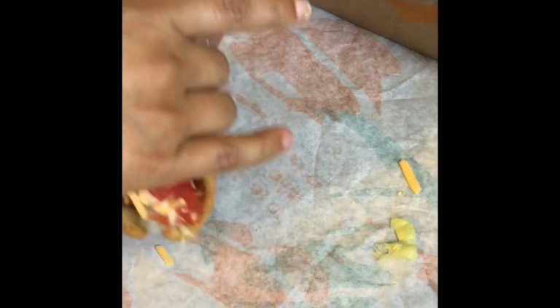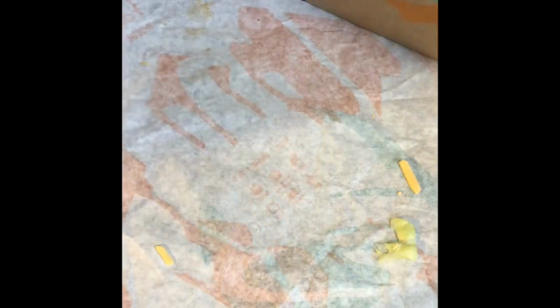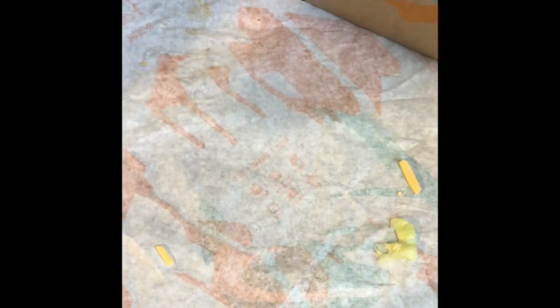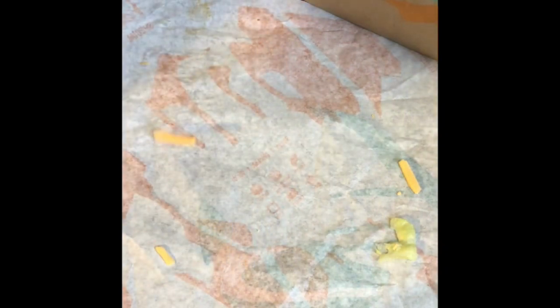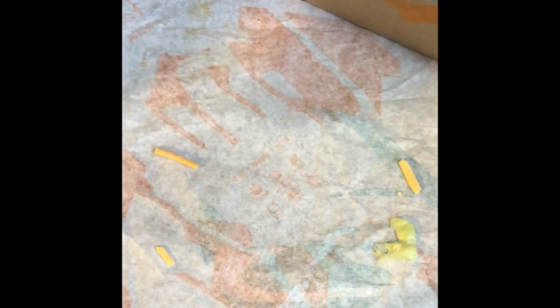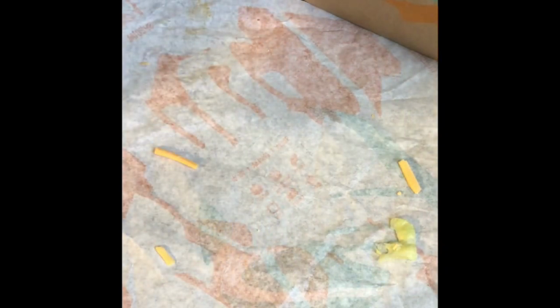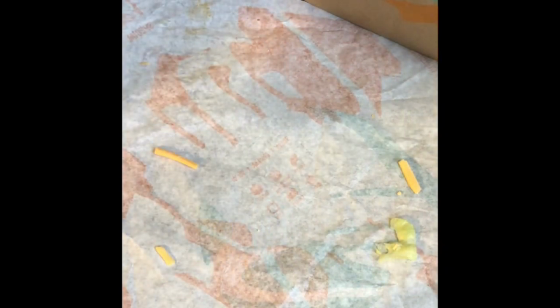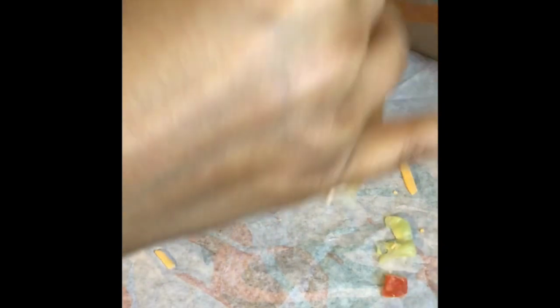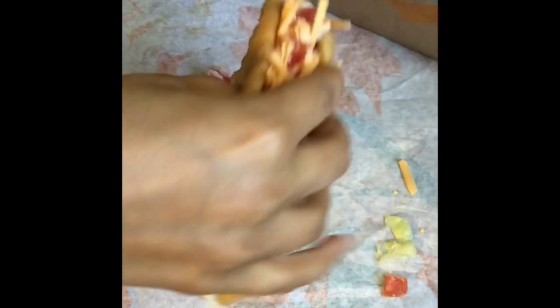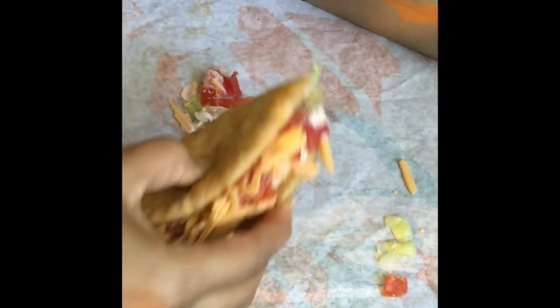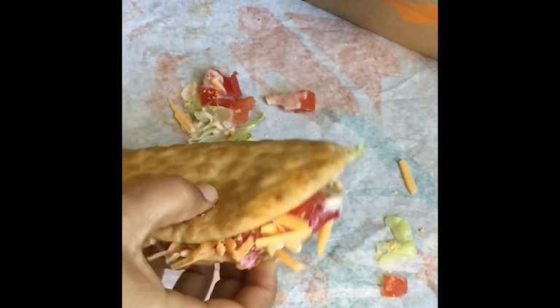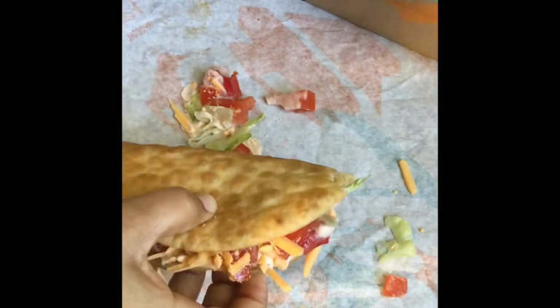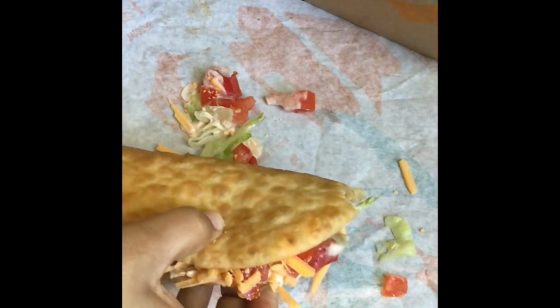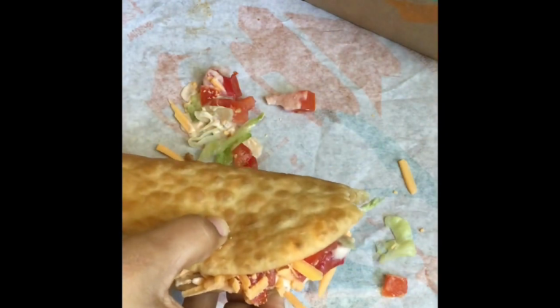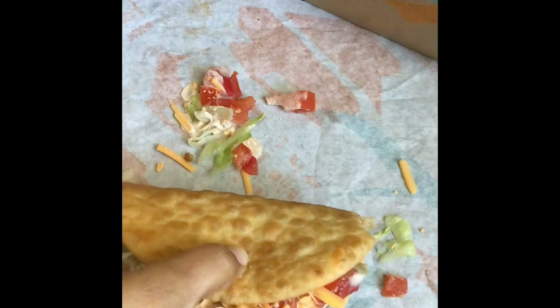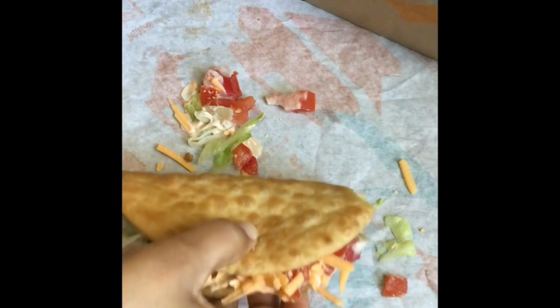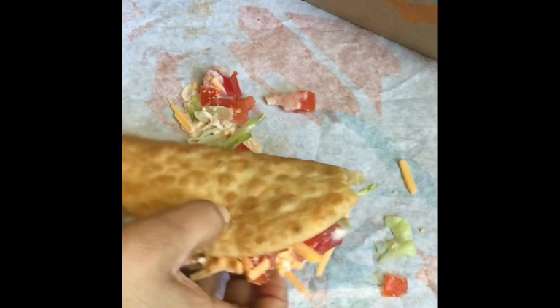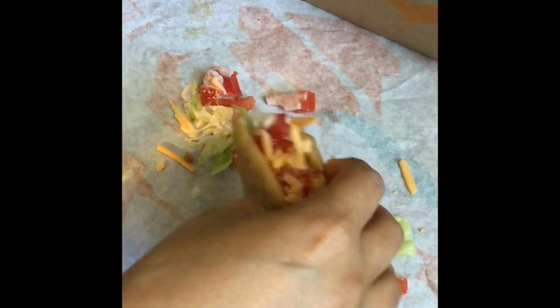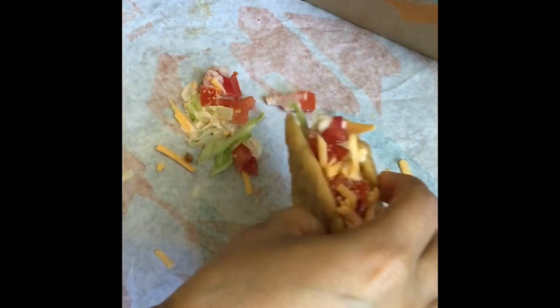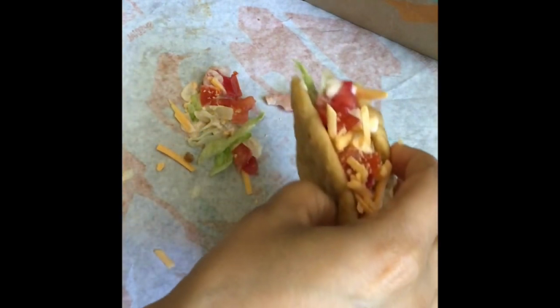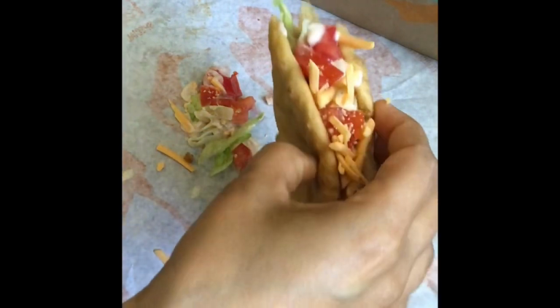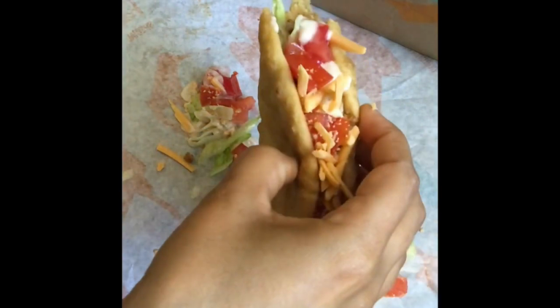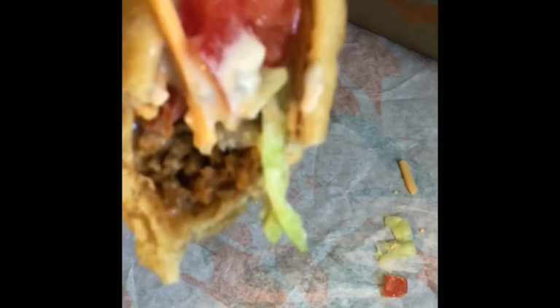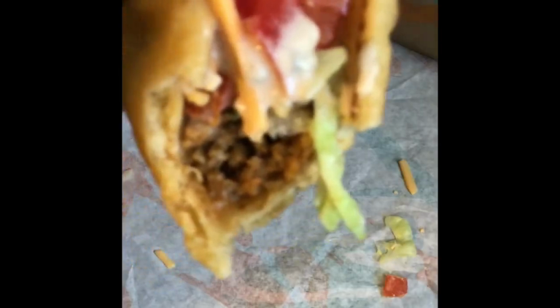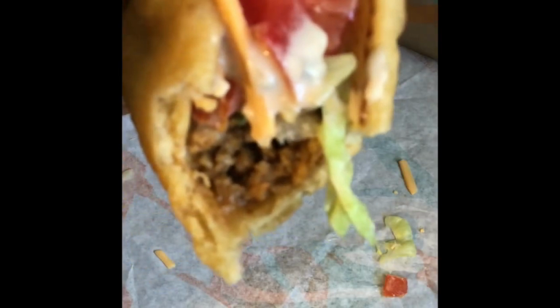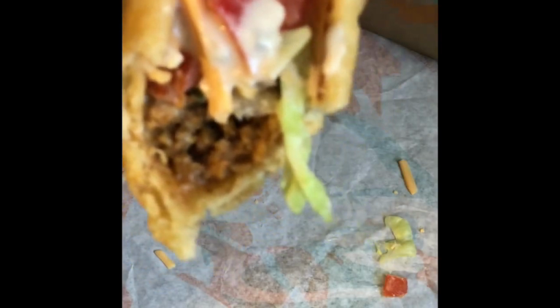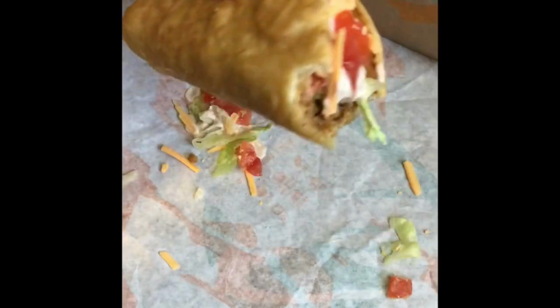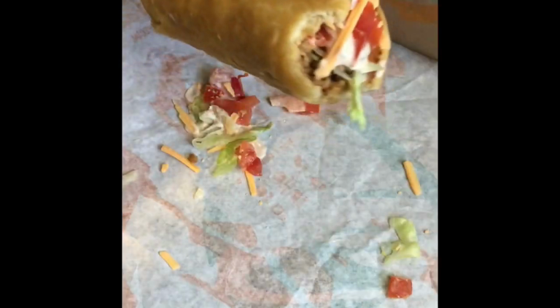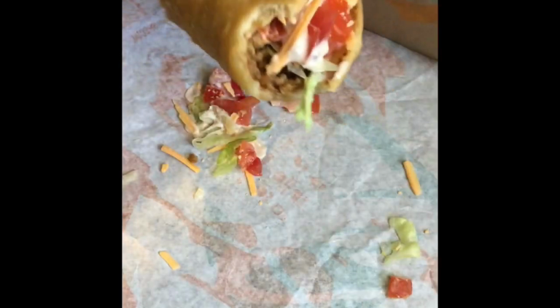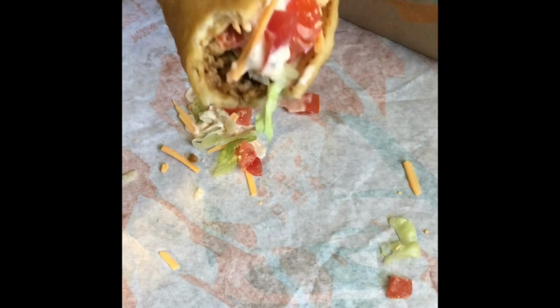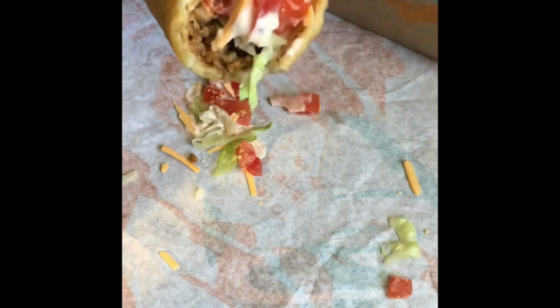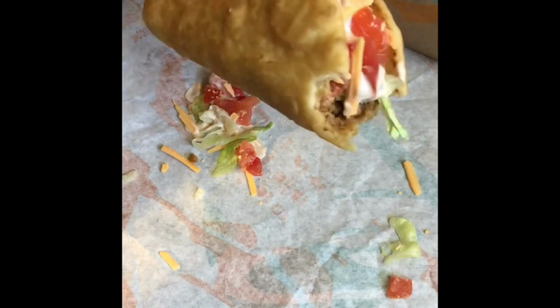Oh my god, this is amazing! So good. Let me know what you think — bye bye!